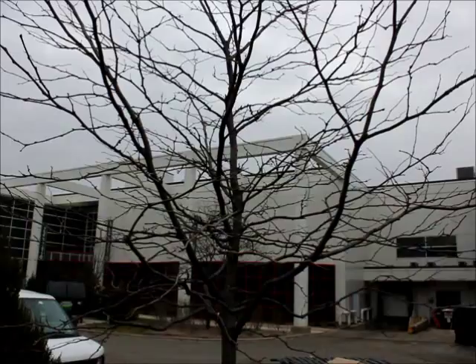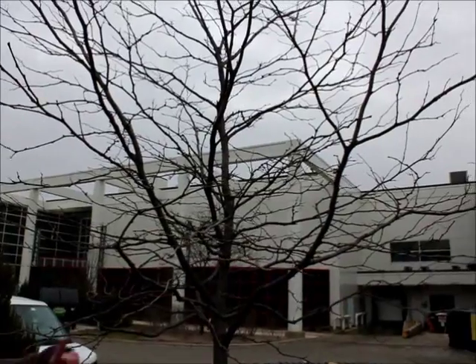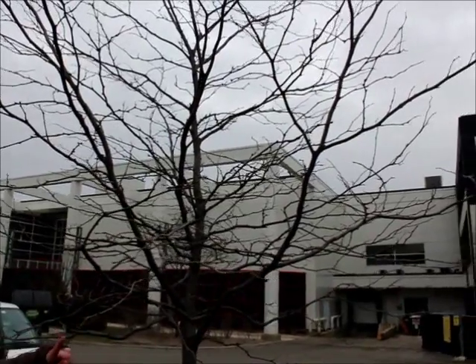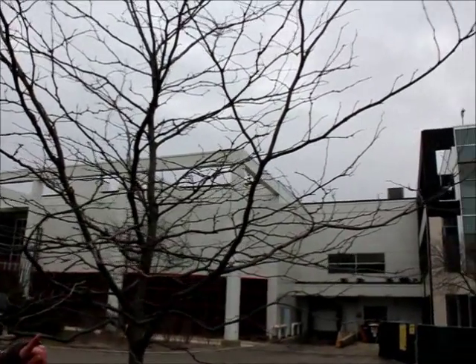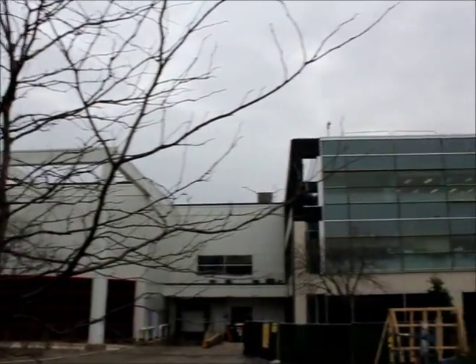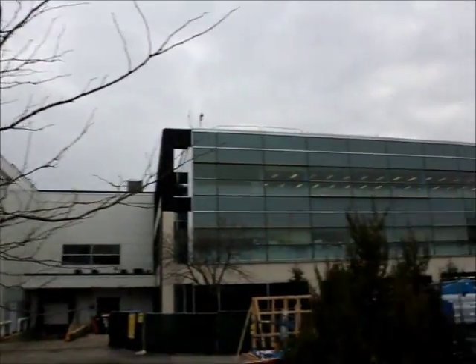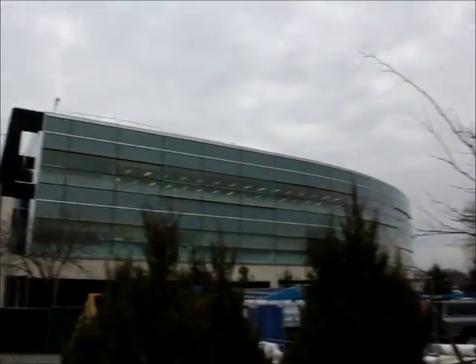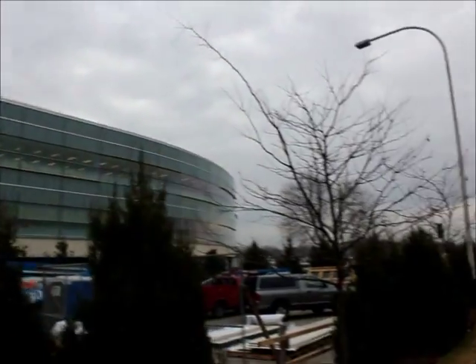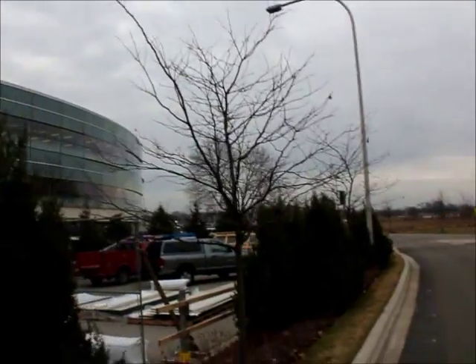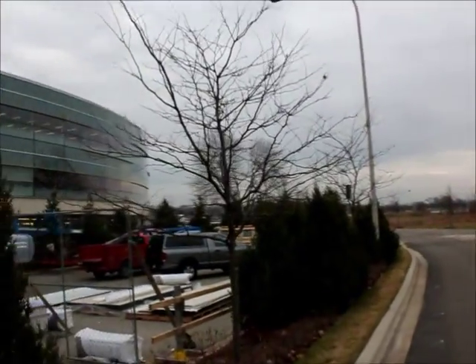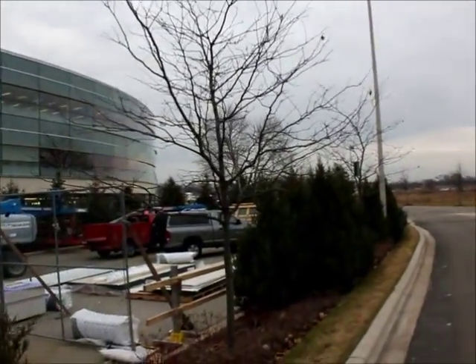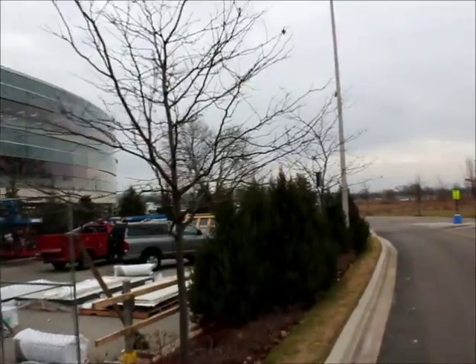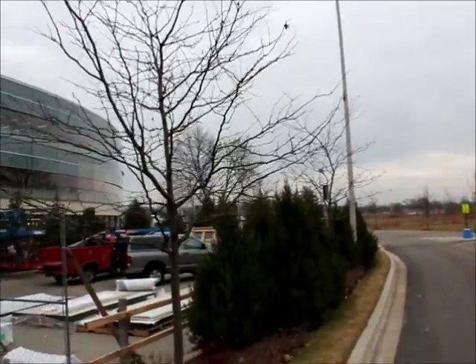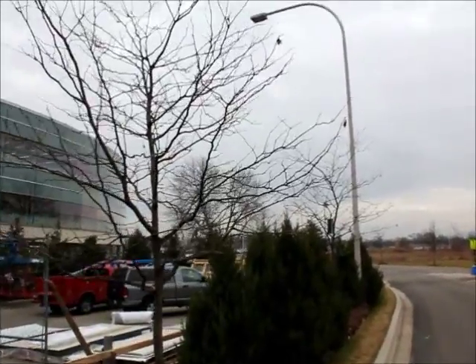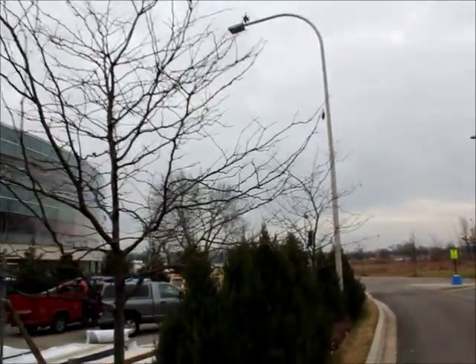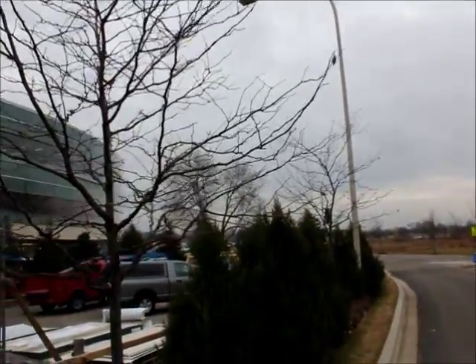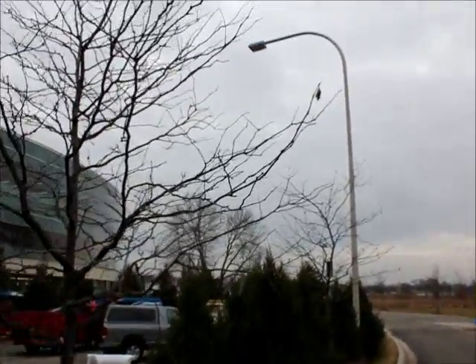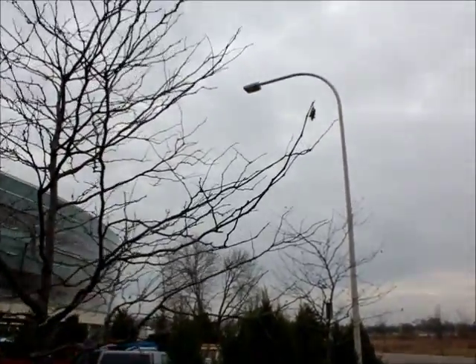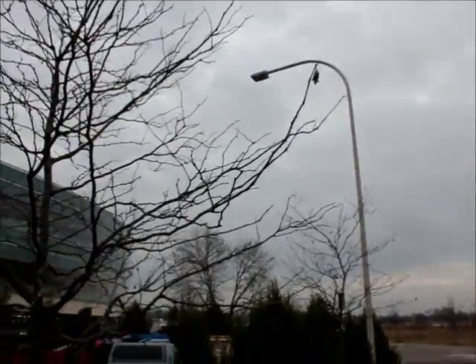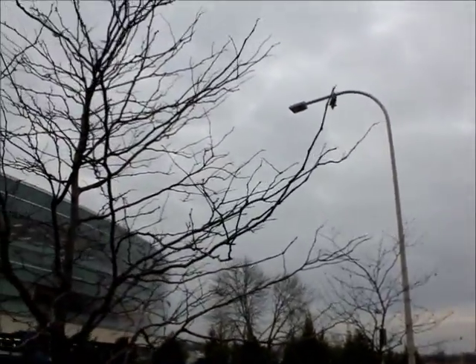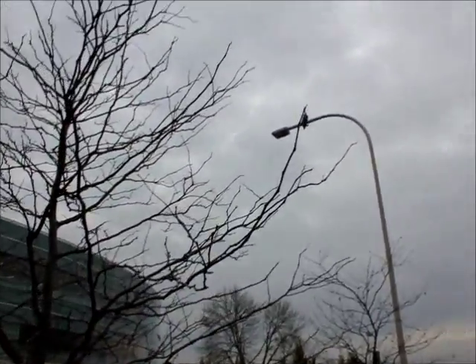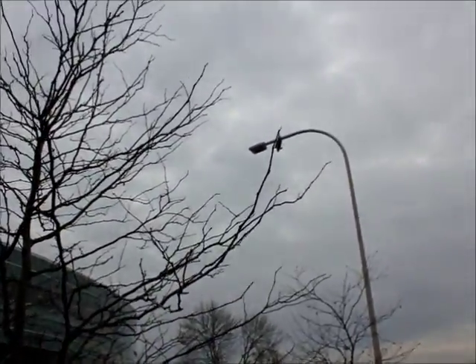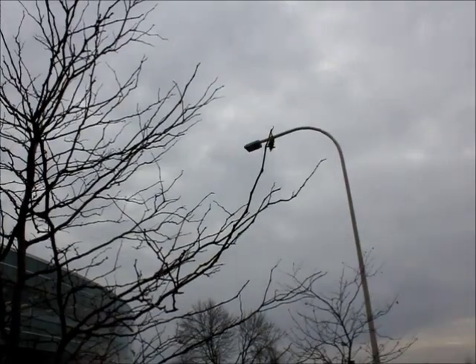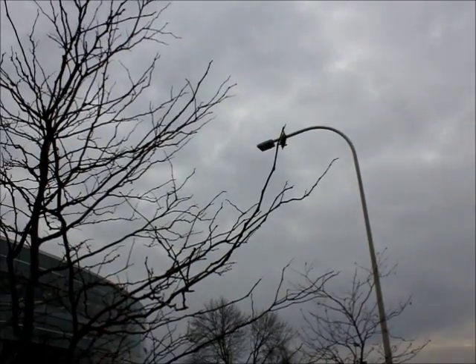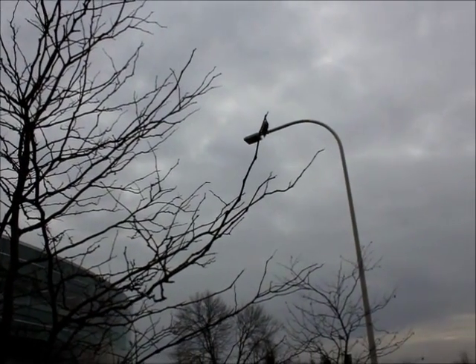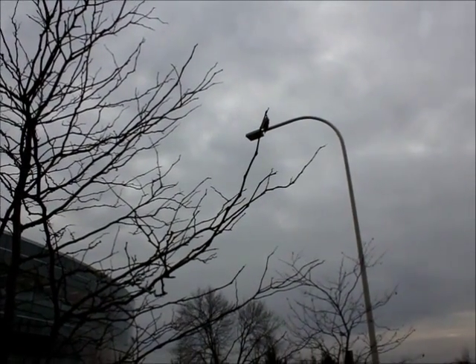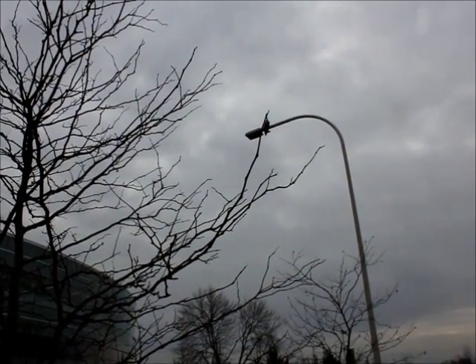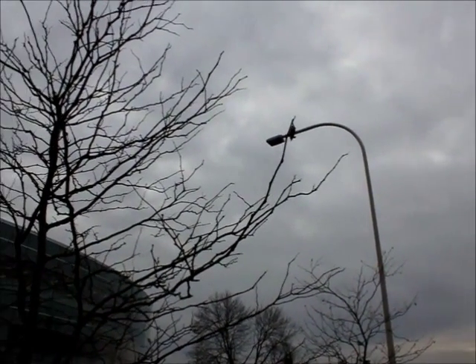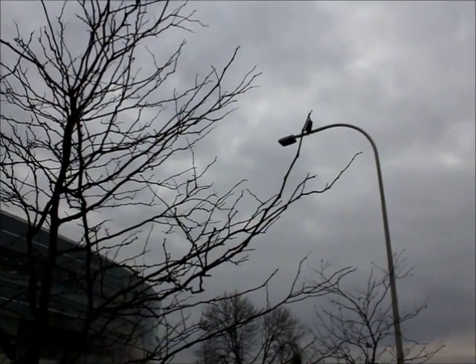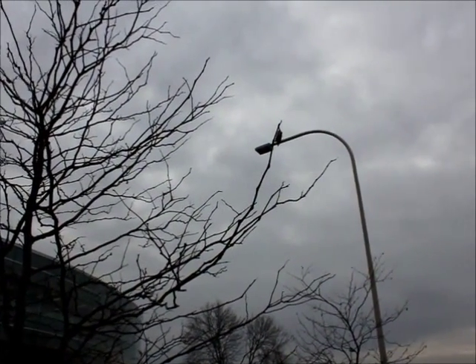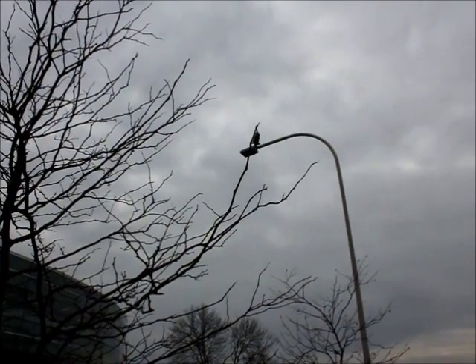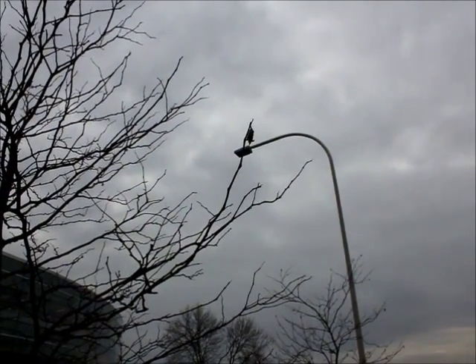Look over here at that tree. There's some Christmas ornaments hanging down. What we see here are actually bagworms, which are a type of moth.